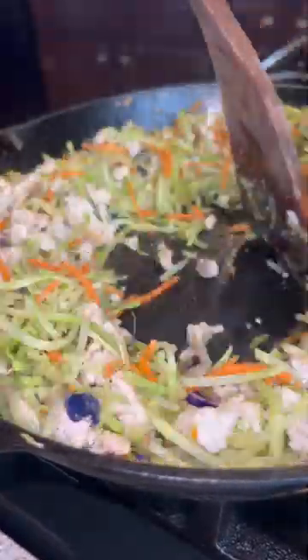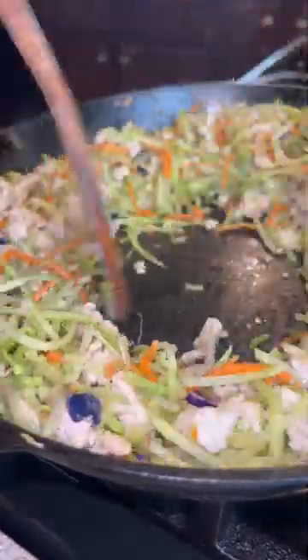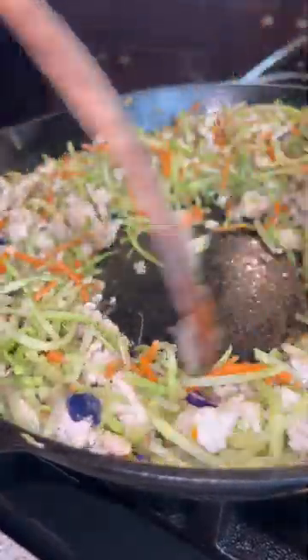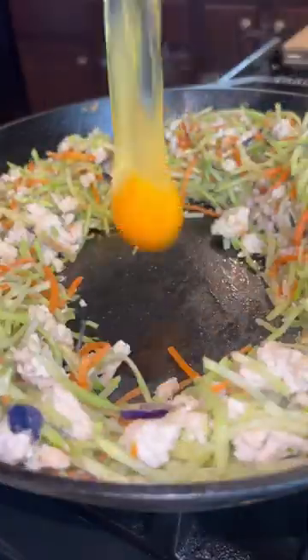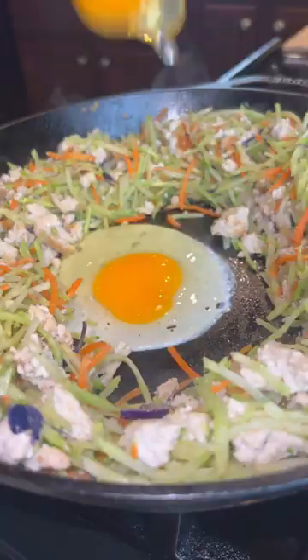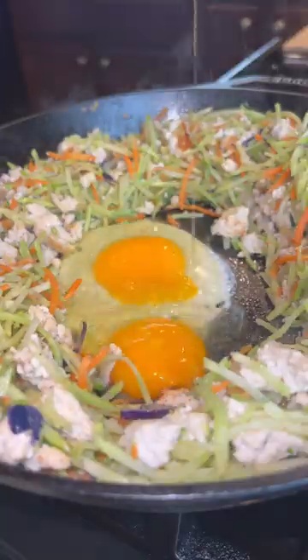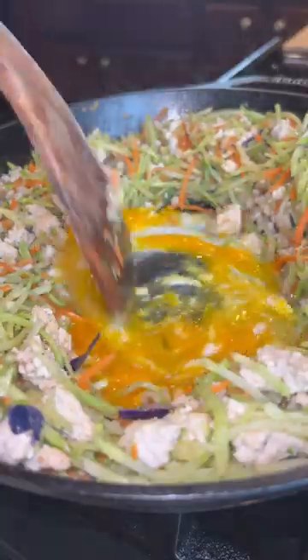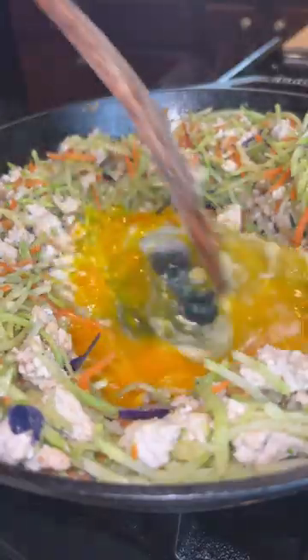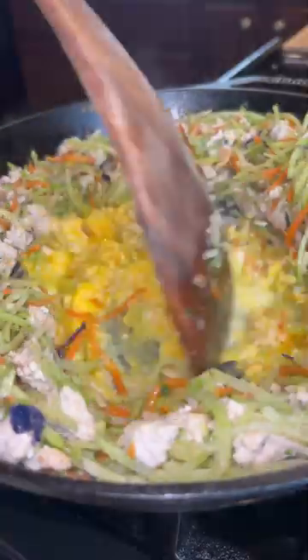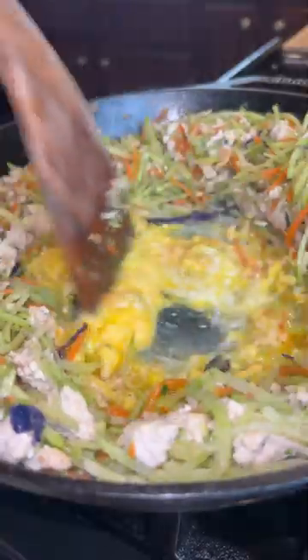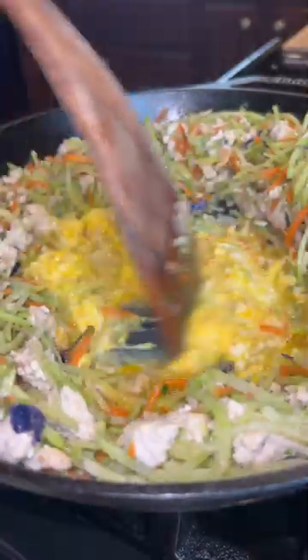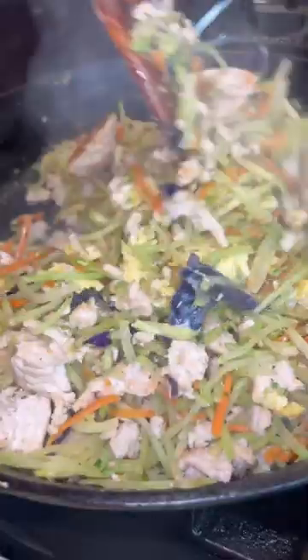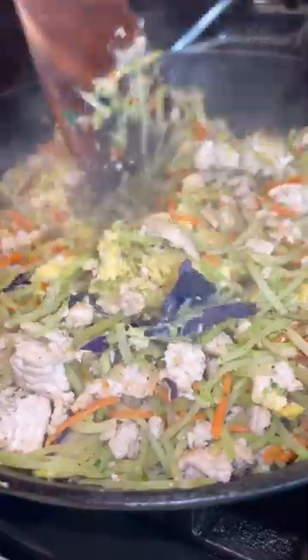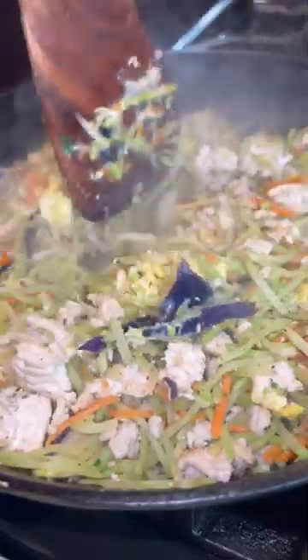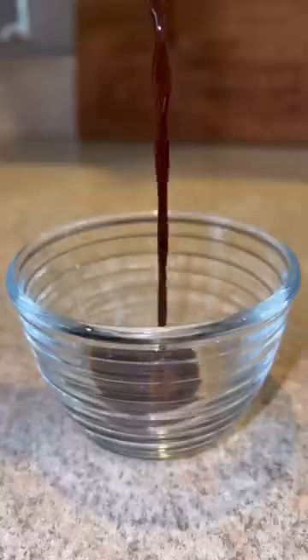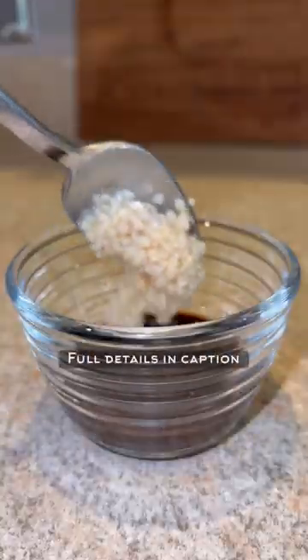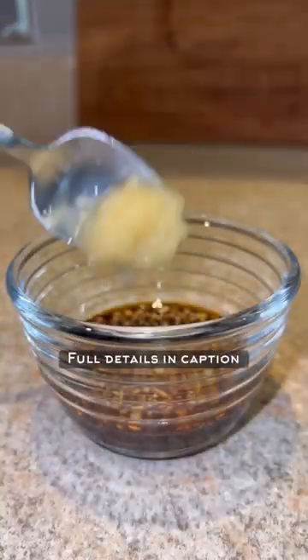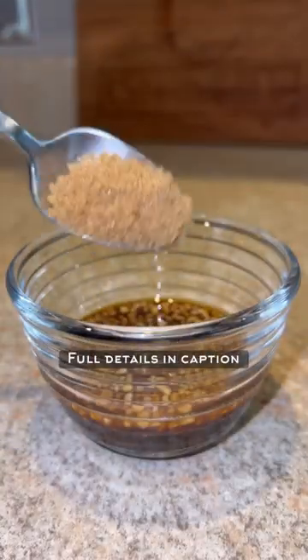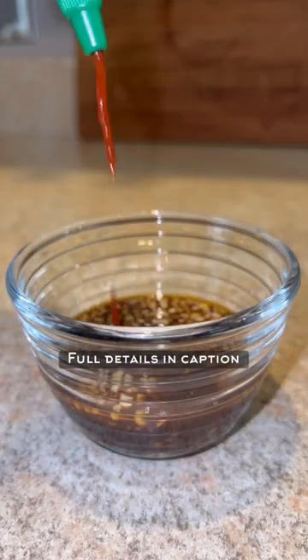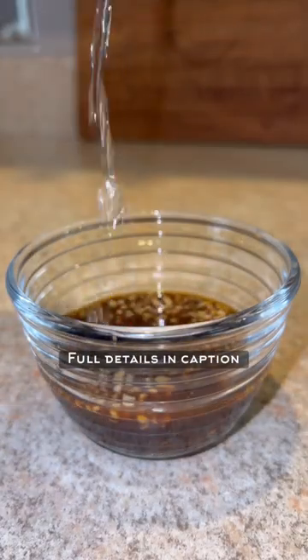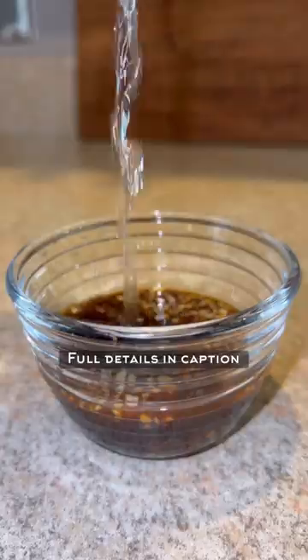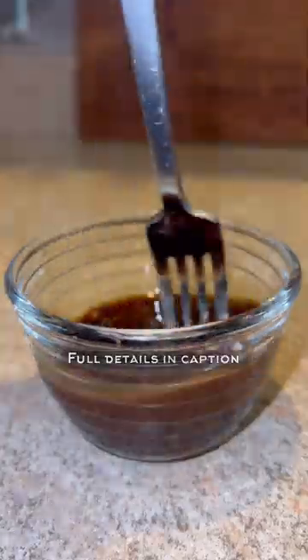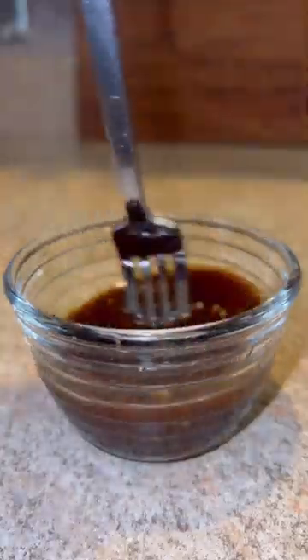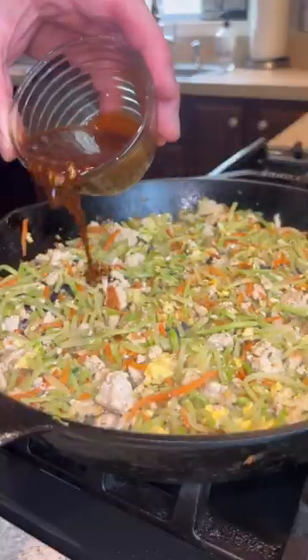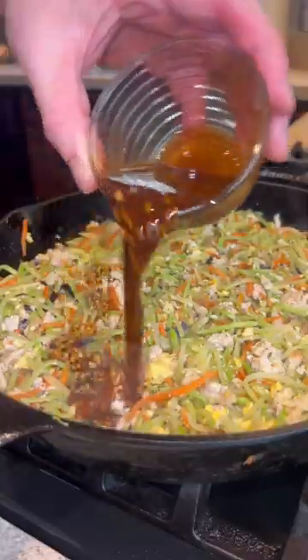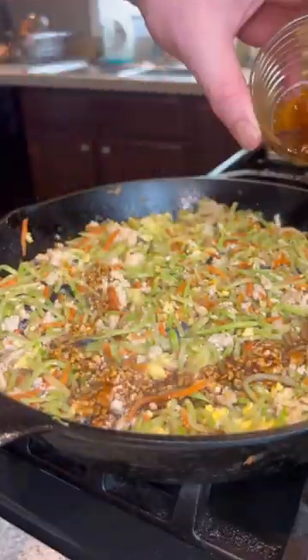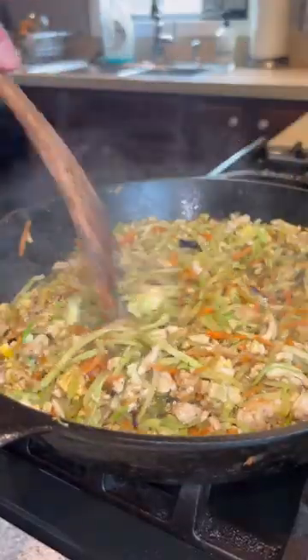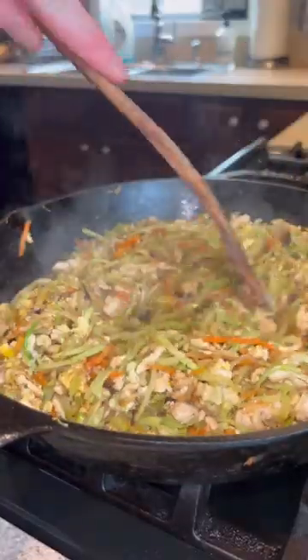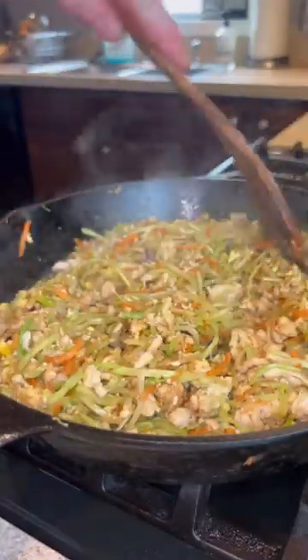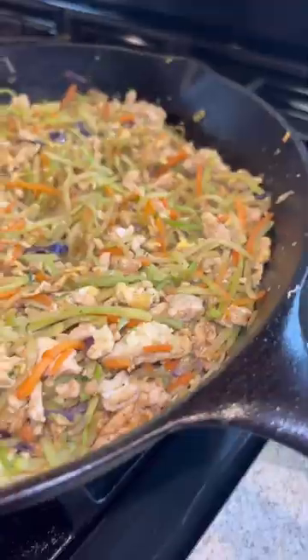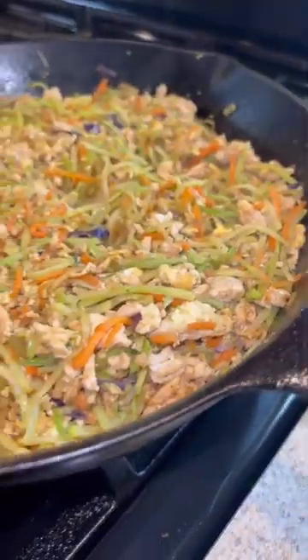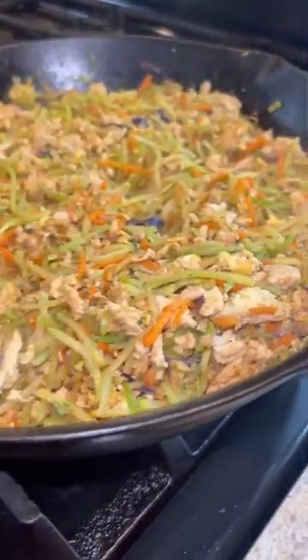Combine that, then we're going to create some space for our eggs. Scramble those up and mix them in. Now we're going to whip up a quick stir-fry style sauce. The full details are in the caption. Pour it in and one final mix to bring it all together.